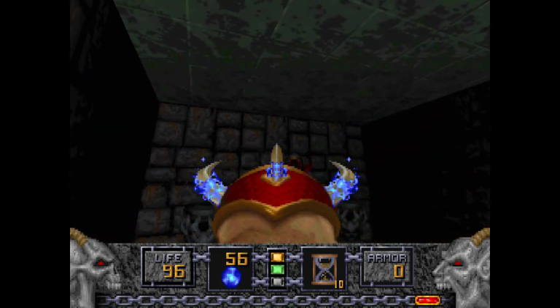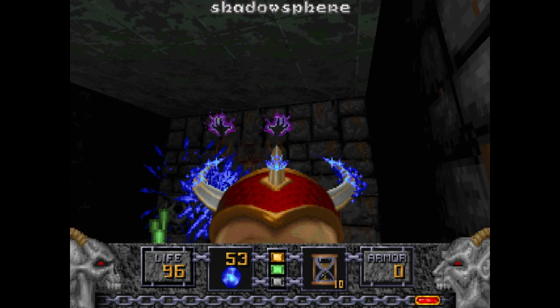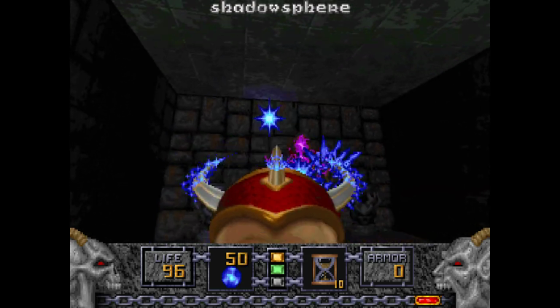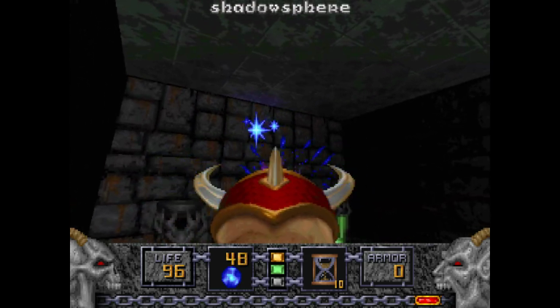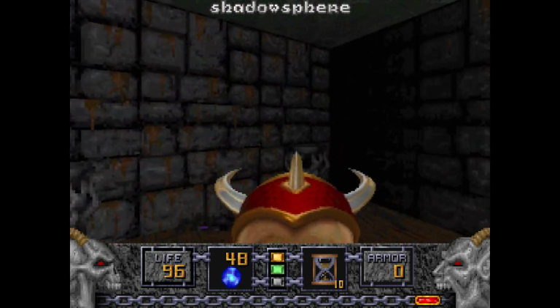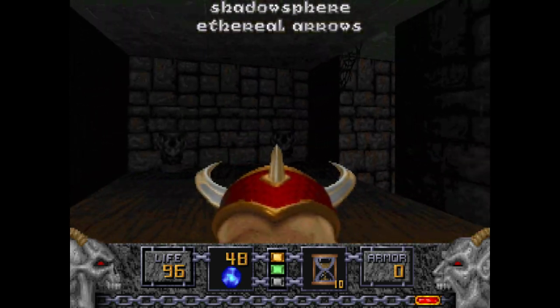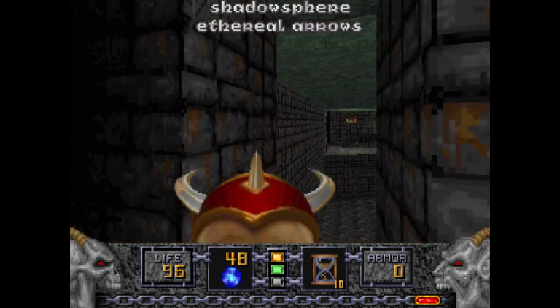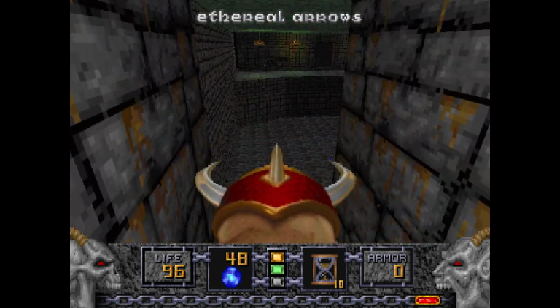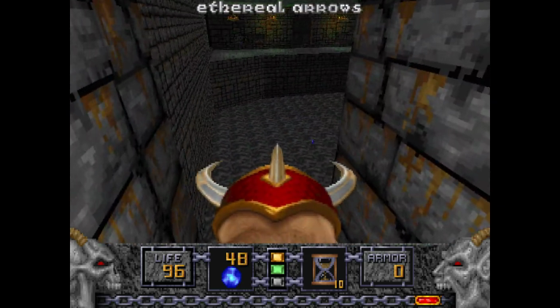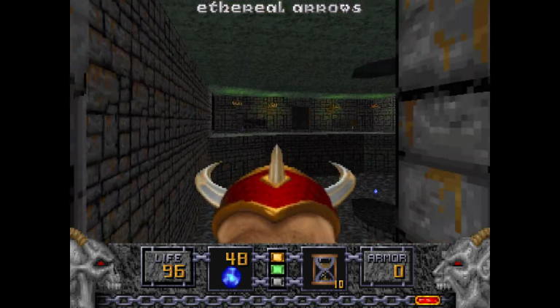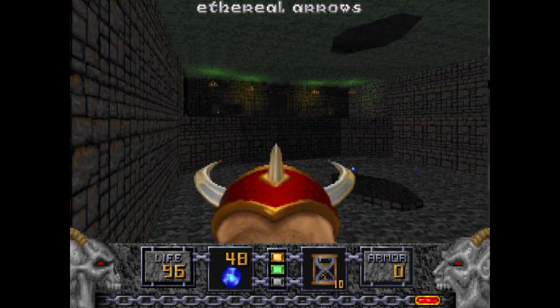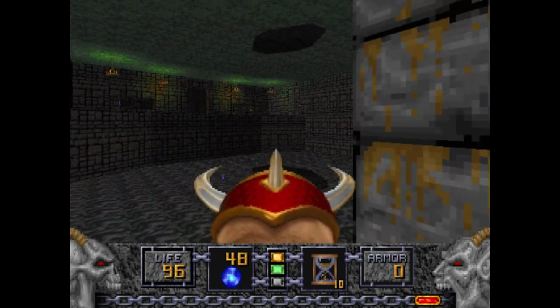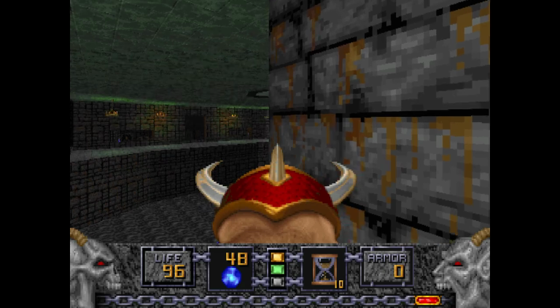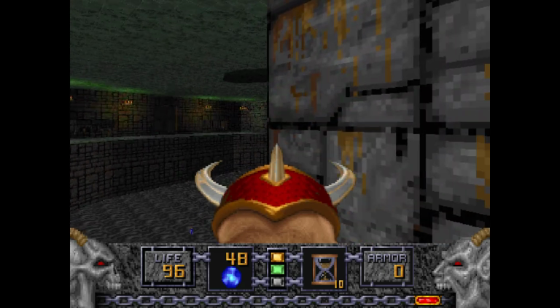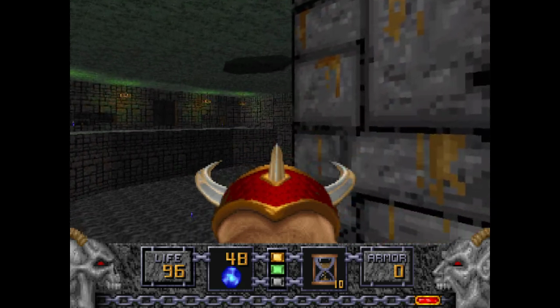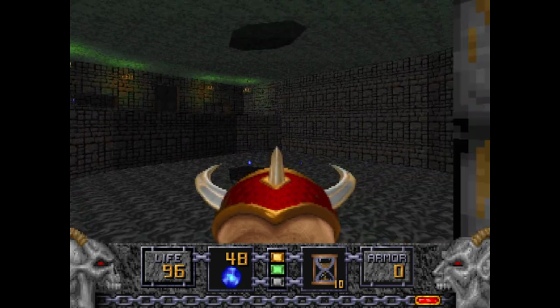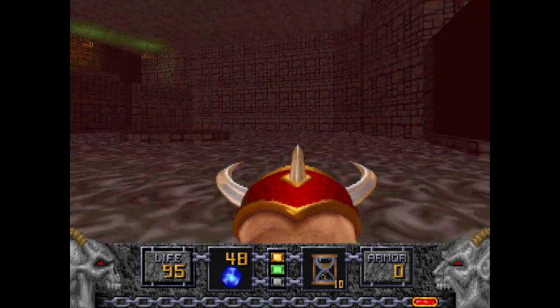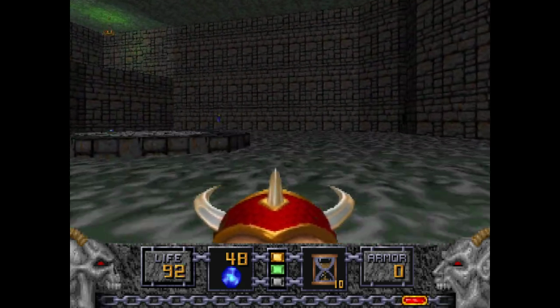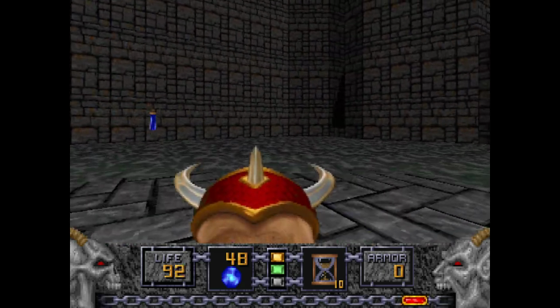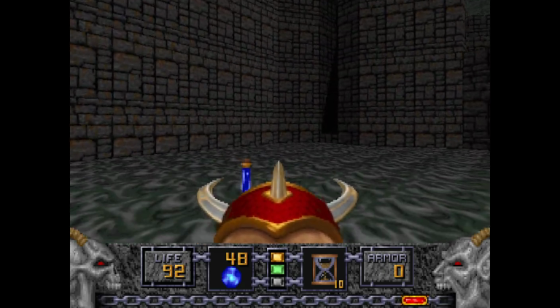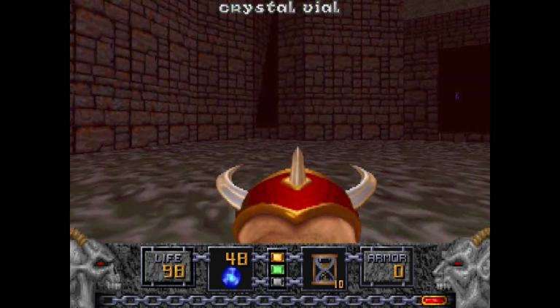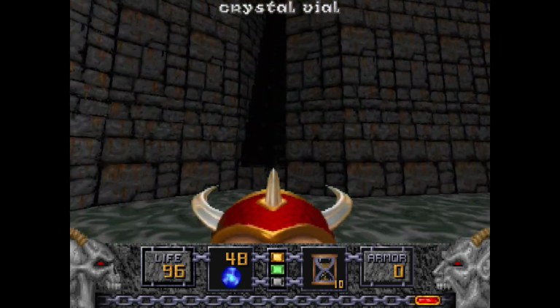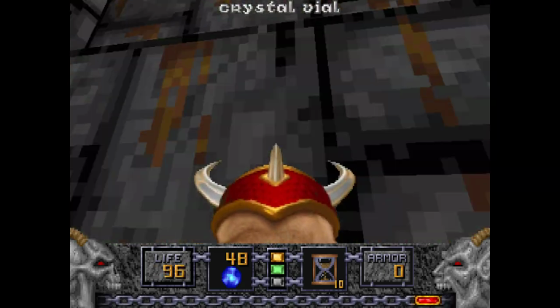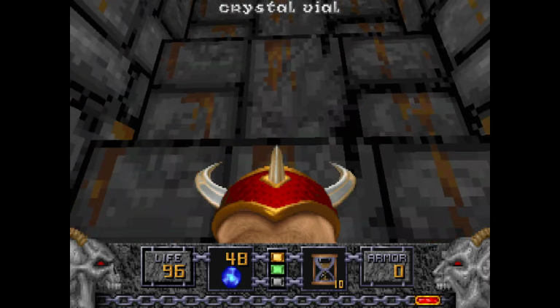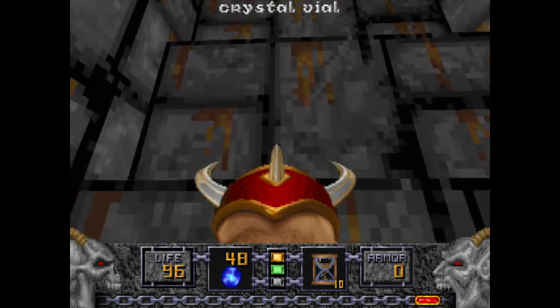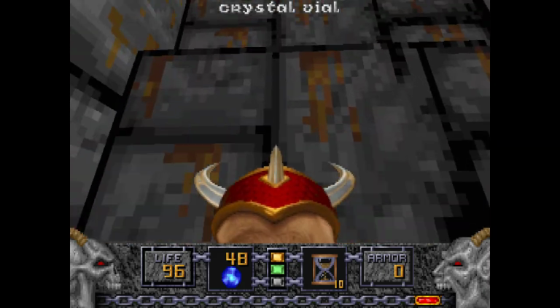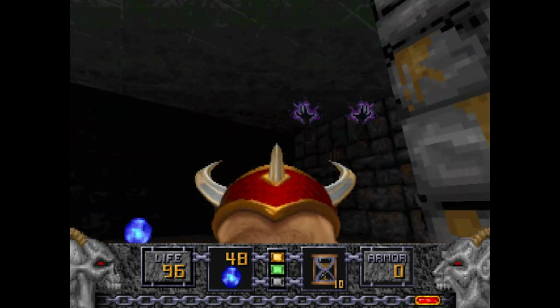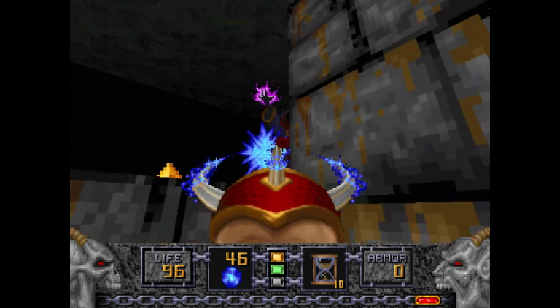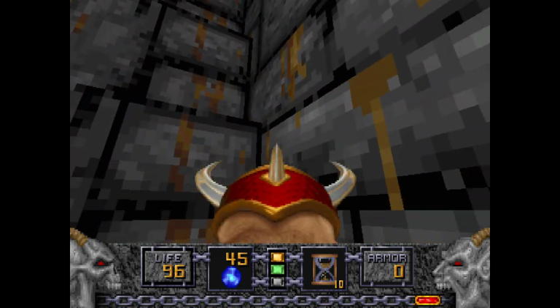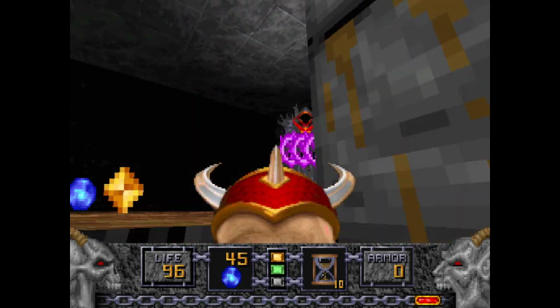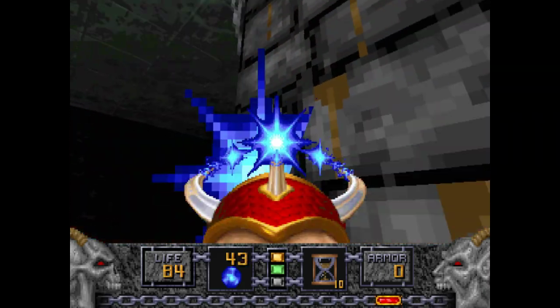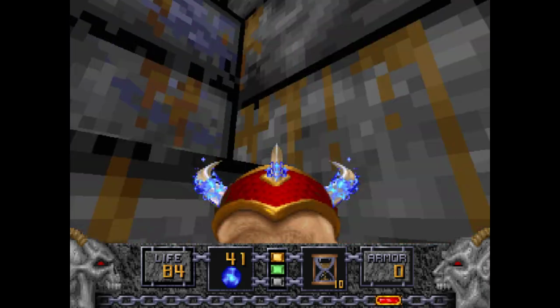There's a Disciple of the Sparrow right here guarding a Shadowsphere. If you don't want to deal with the Iron Liches the way I did, you could probably get the Shadowsphere from here. Going up here is much of the same — this one is guarding a Morphovum.